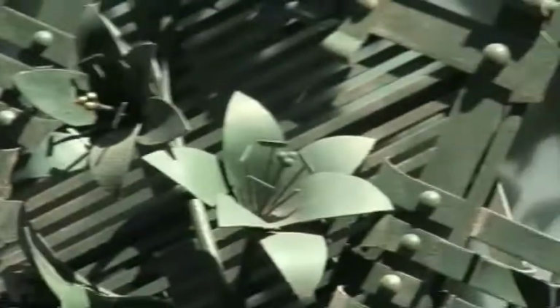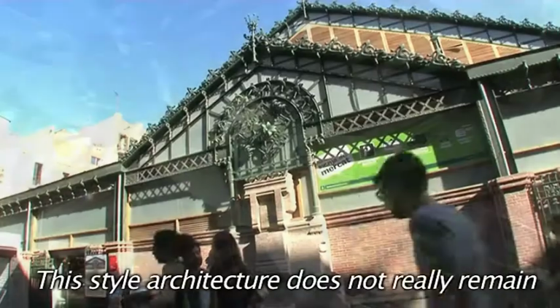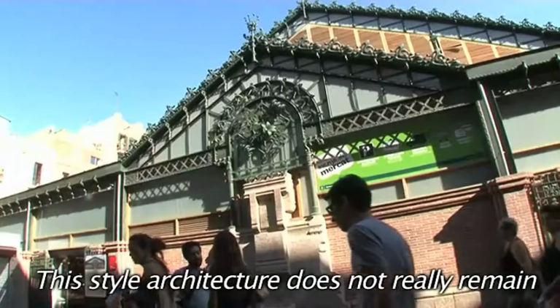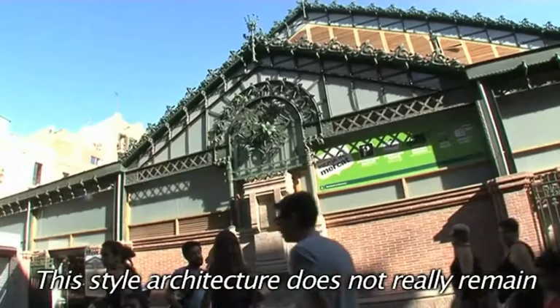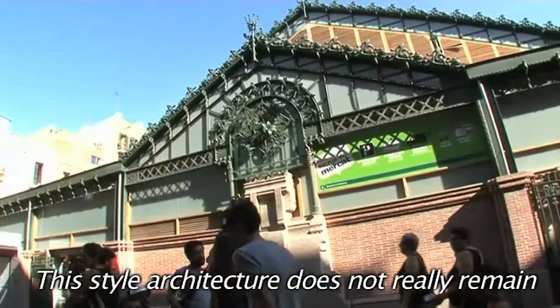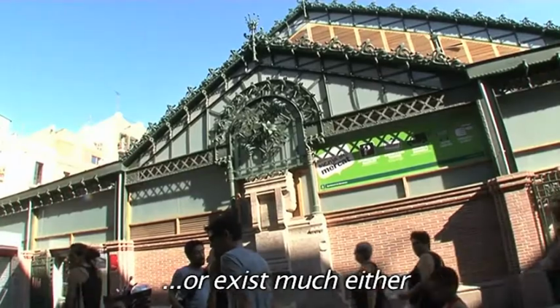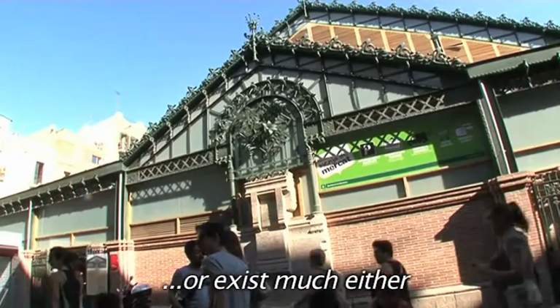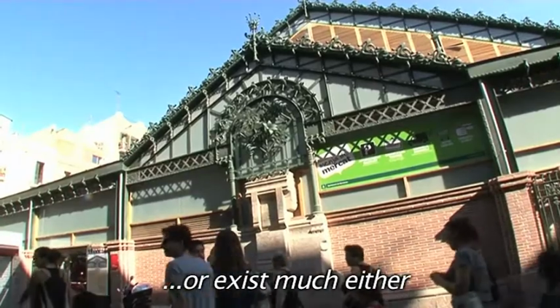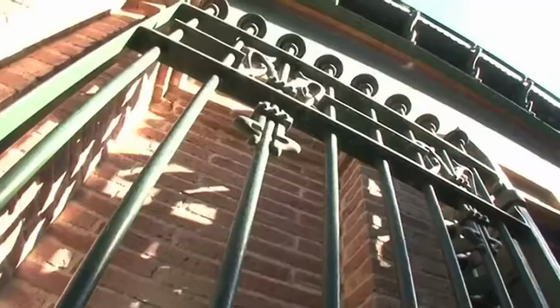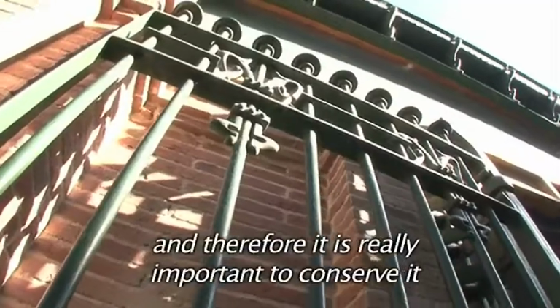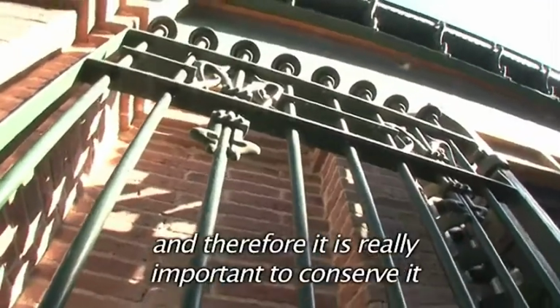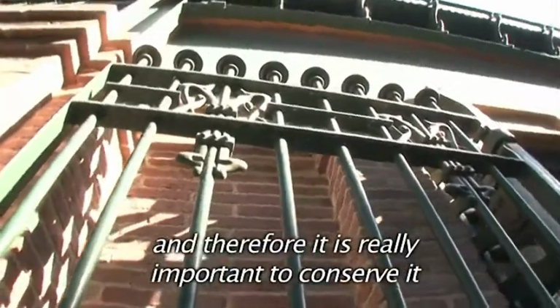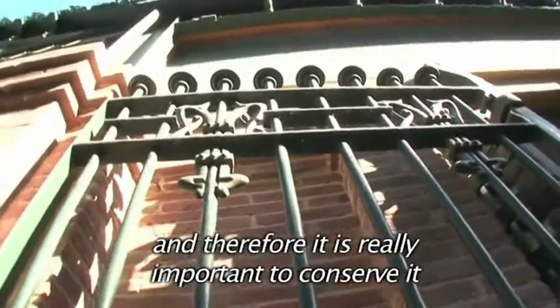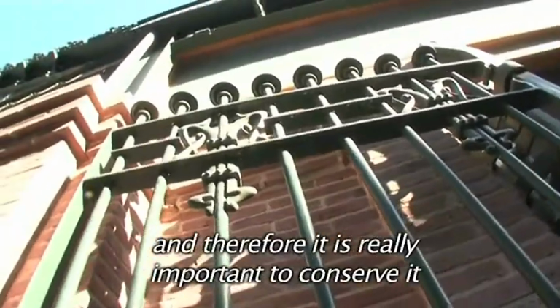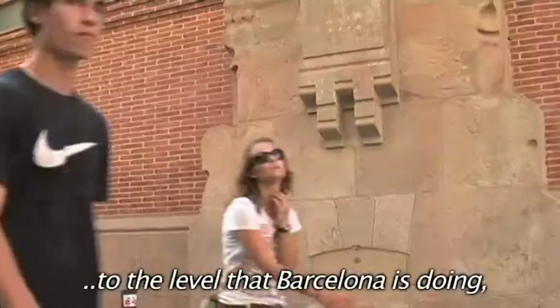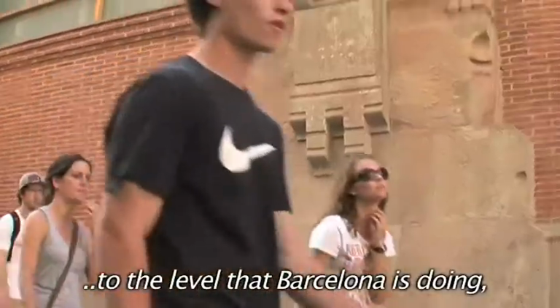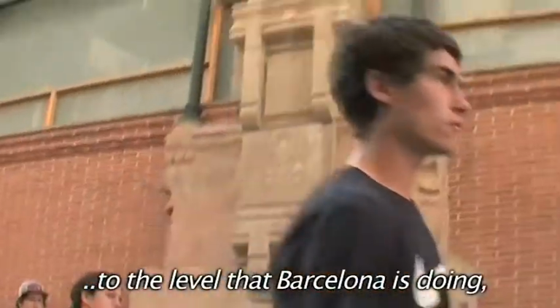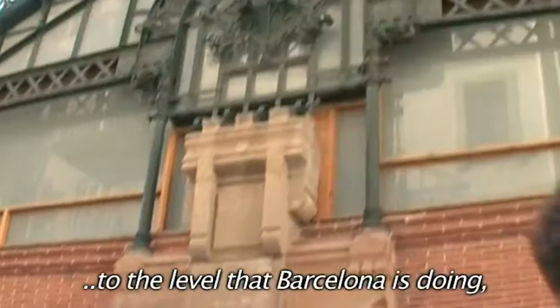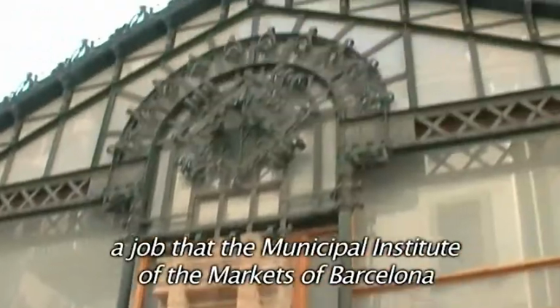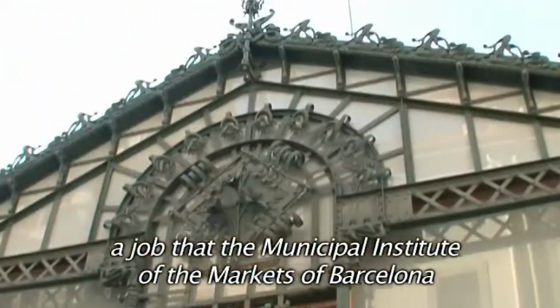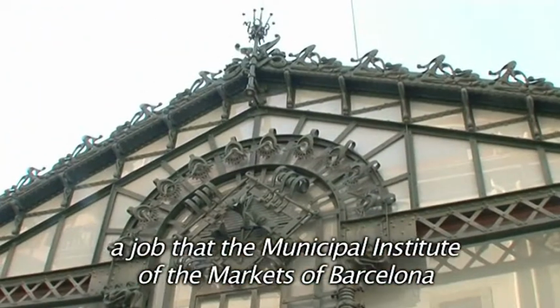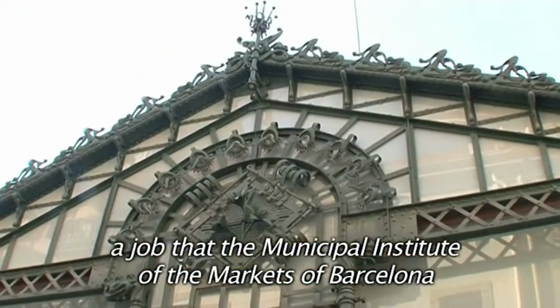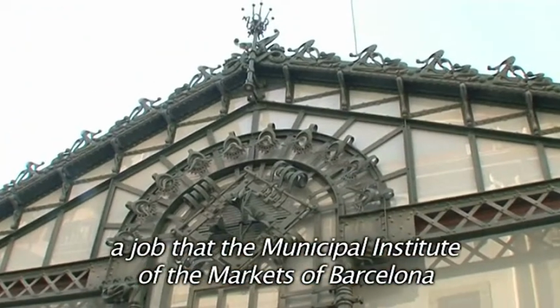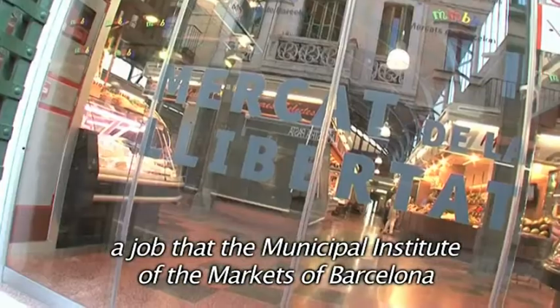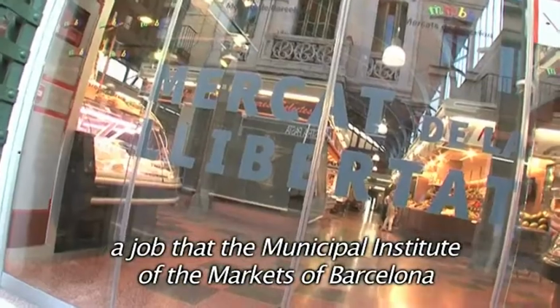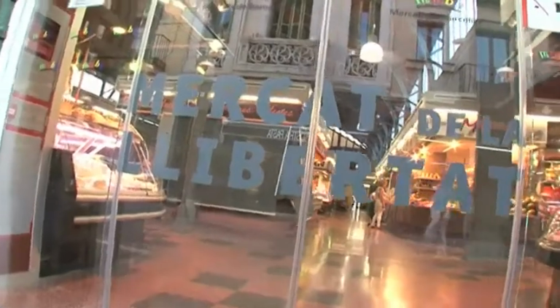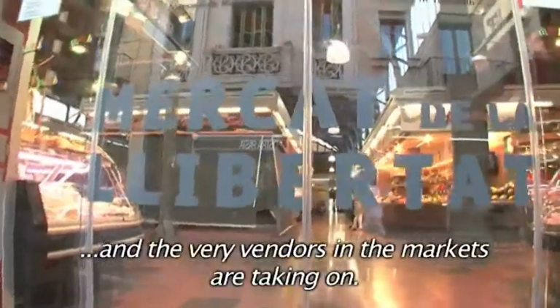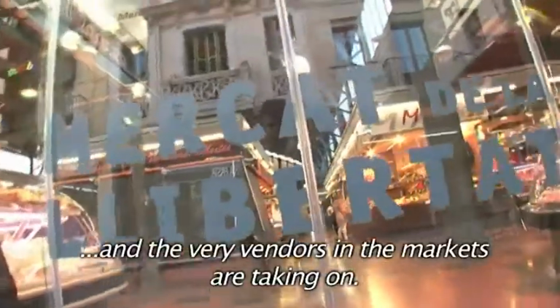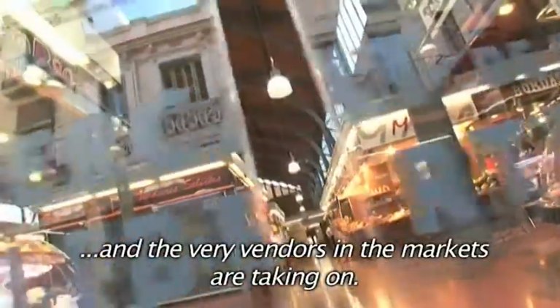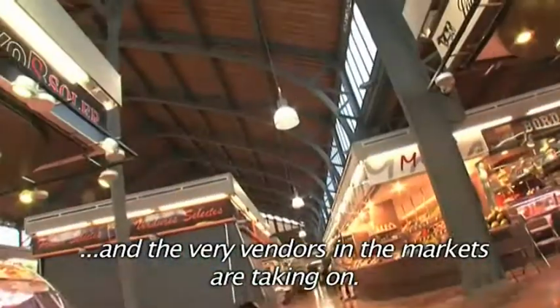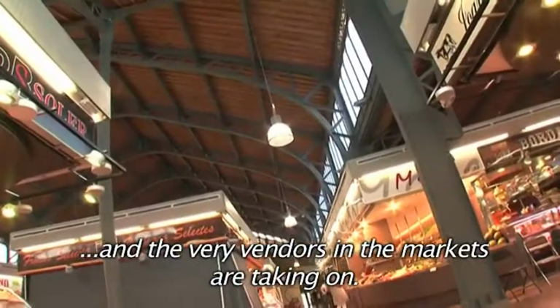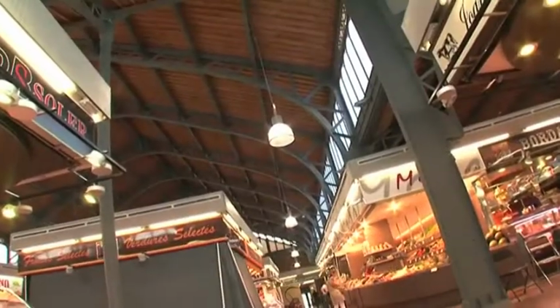This style of architecture does not really remain or exist much either, and therefore it is really important to conserve it to the level that Barcelona is doing — a job that the Municipal Institute of the Markets of Barcelona and the very vendors in the markets are taking on.